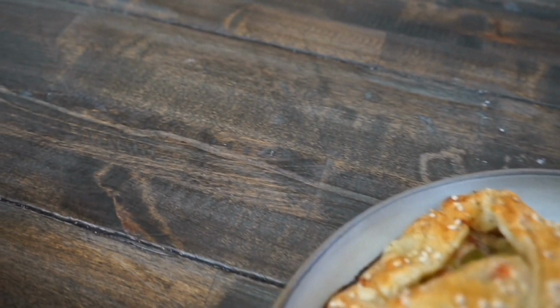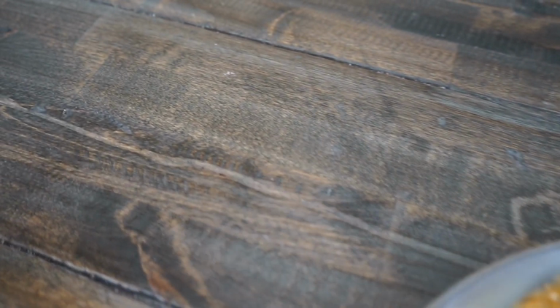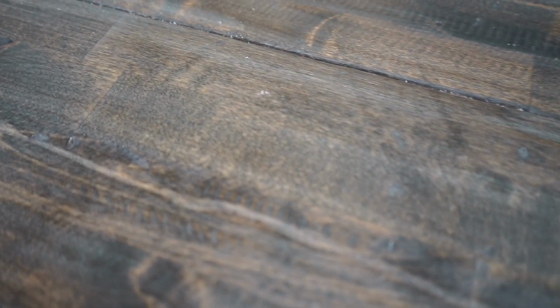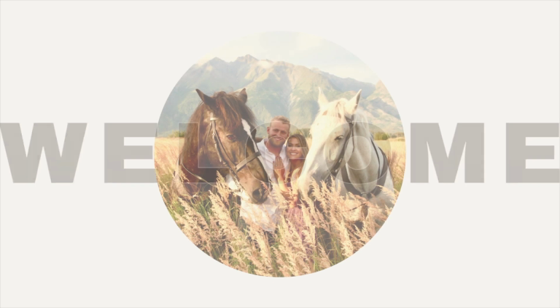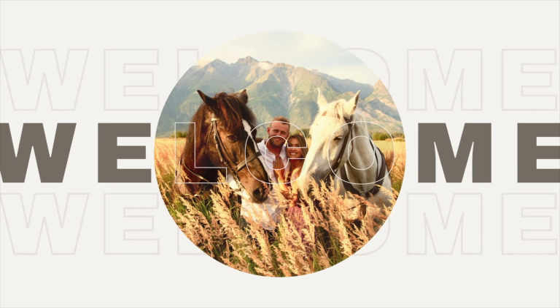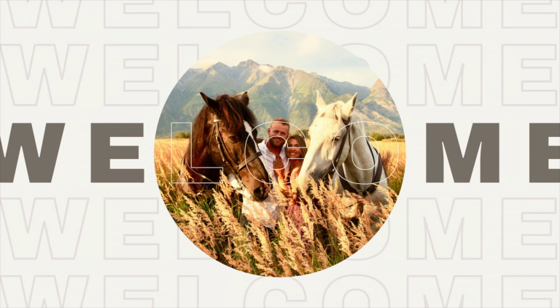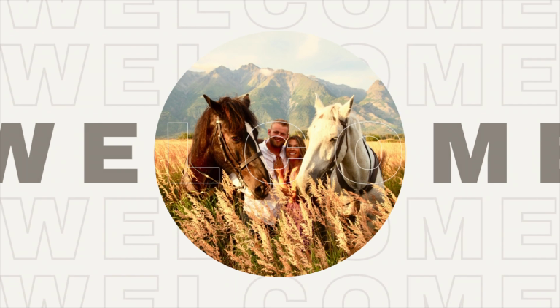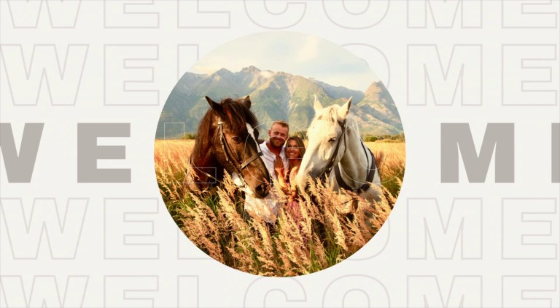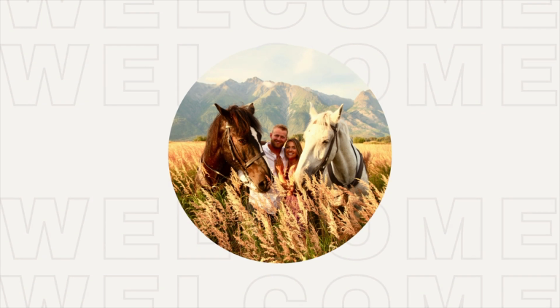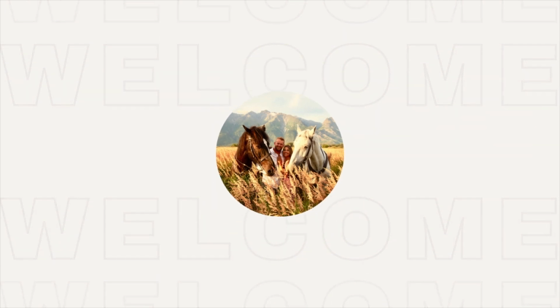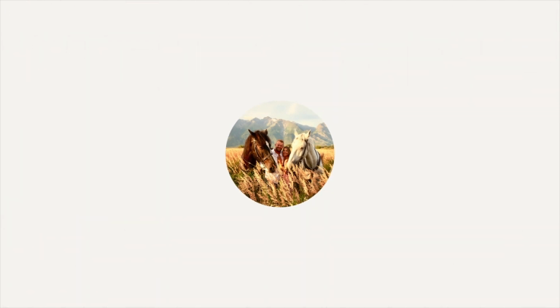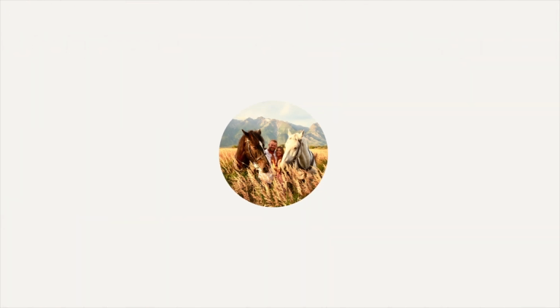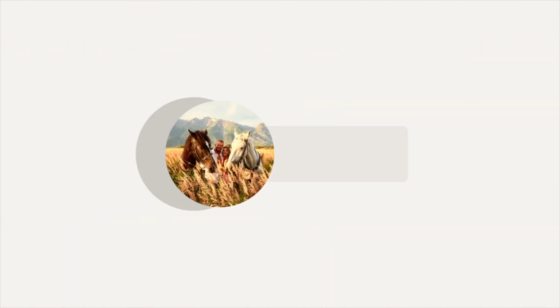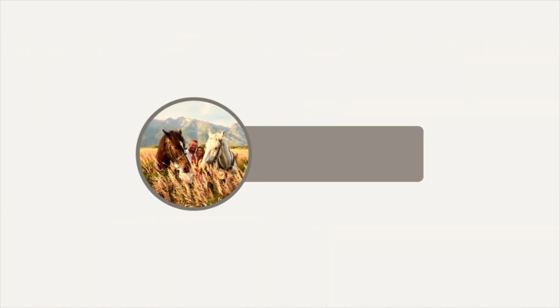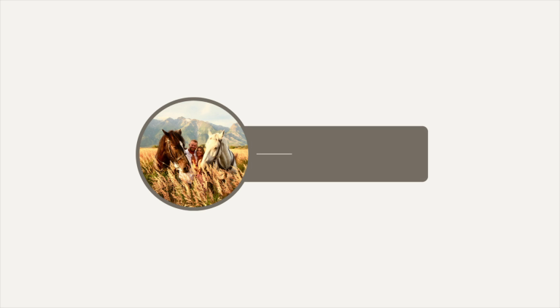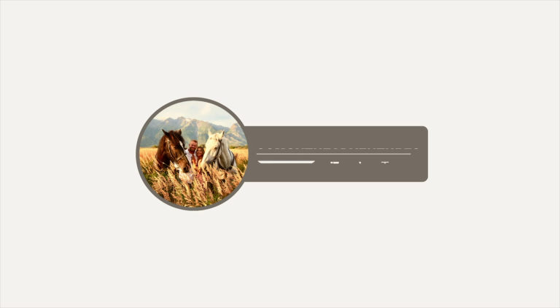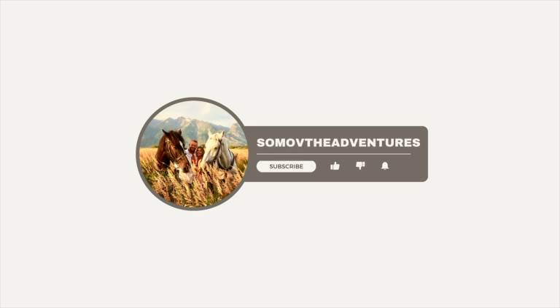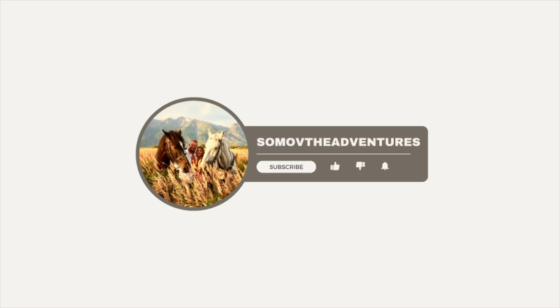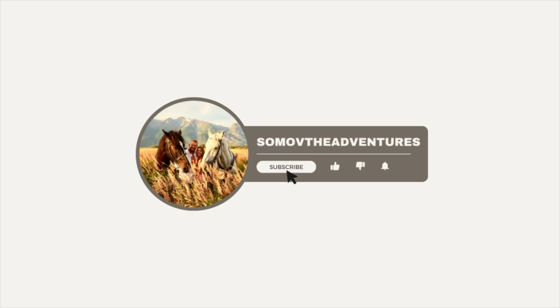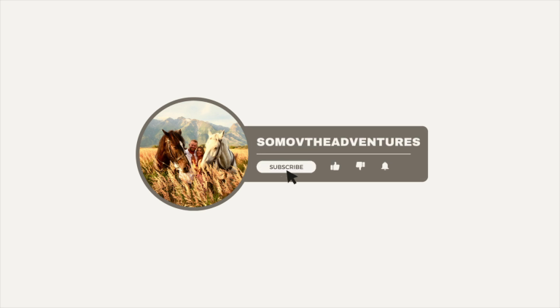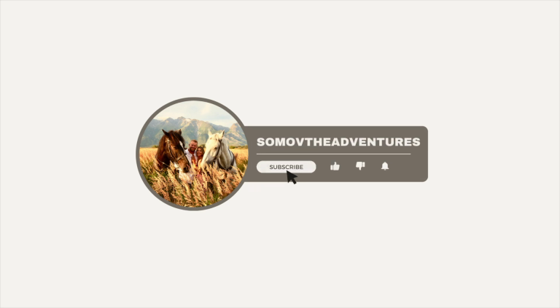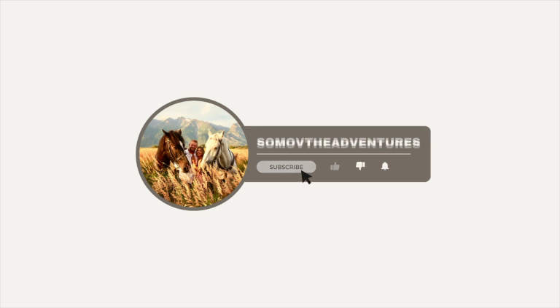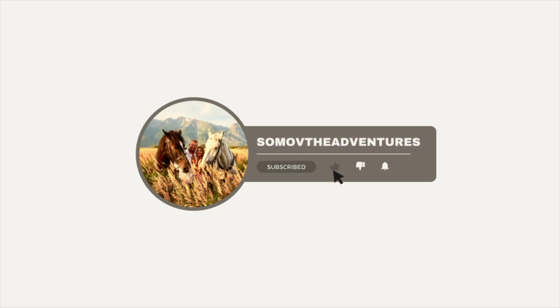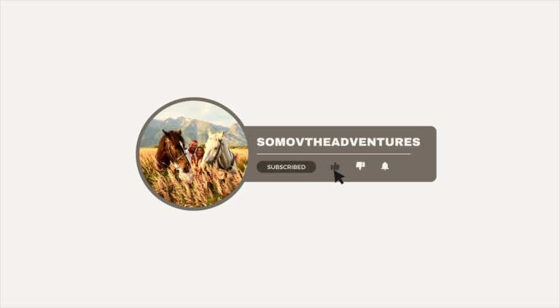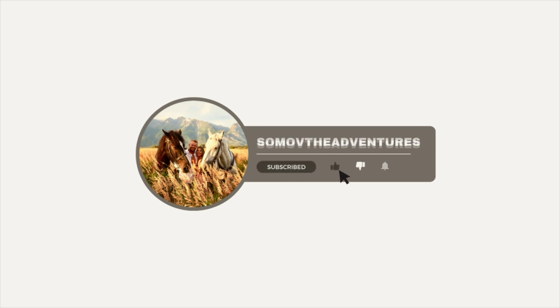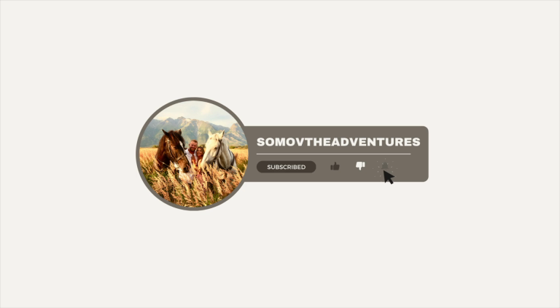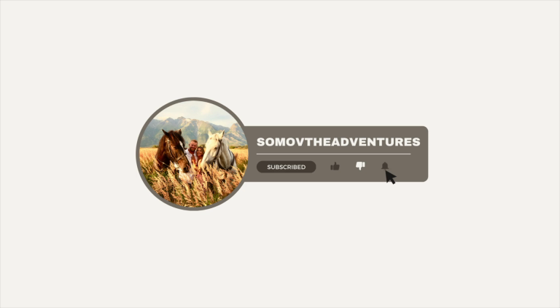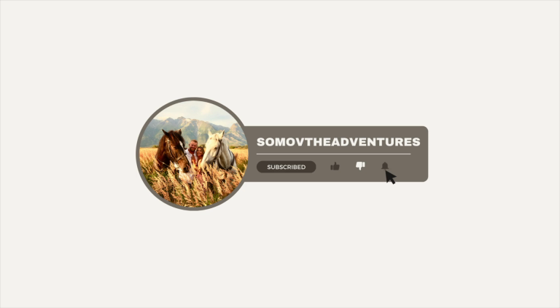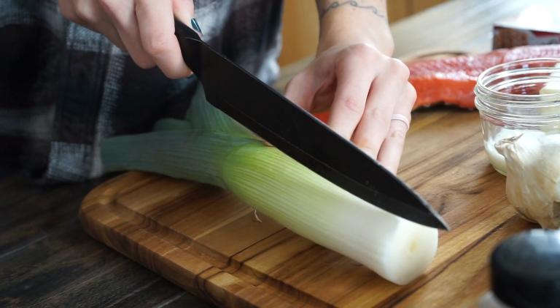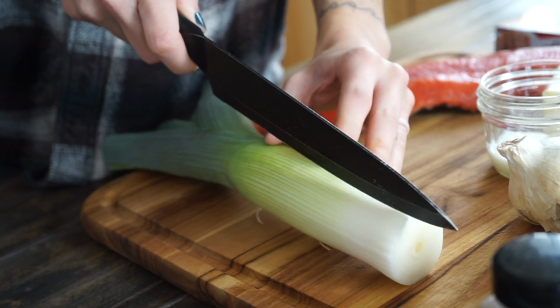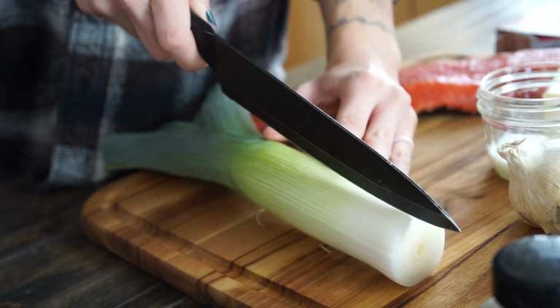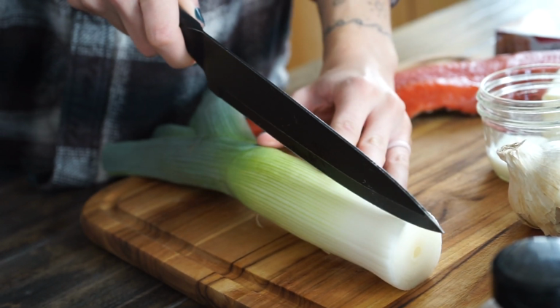Hey guys, it's Nikita with Some of the Adventures YouTube channel. Welcome, or welcome back to our YouTube channel. If you can, please click on that subscribe button, like and comment down below if you like our recipe.